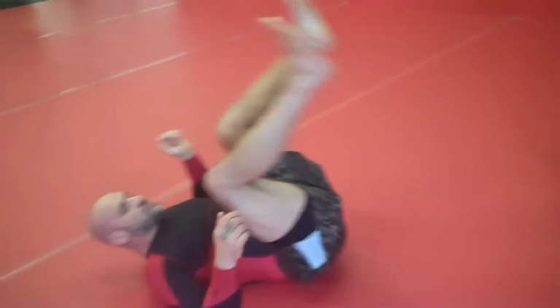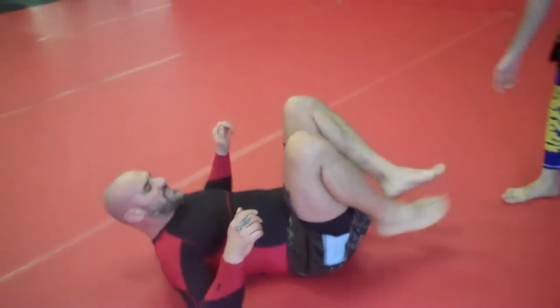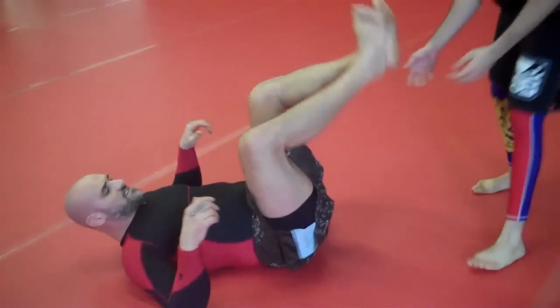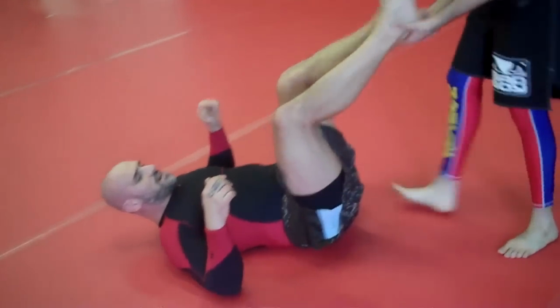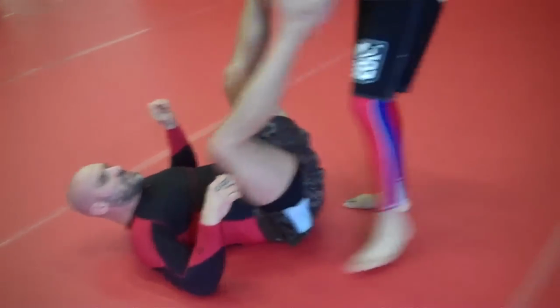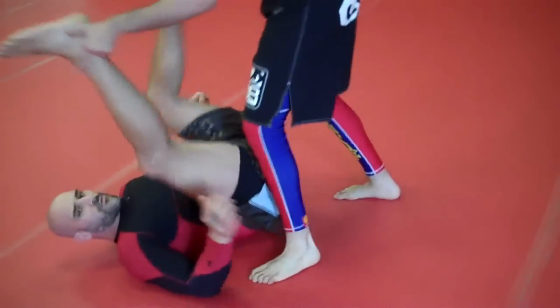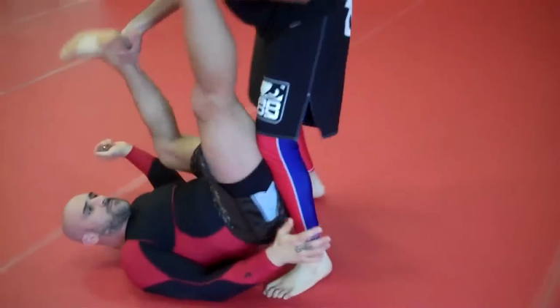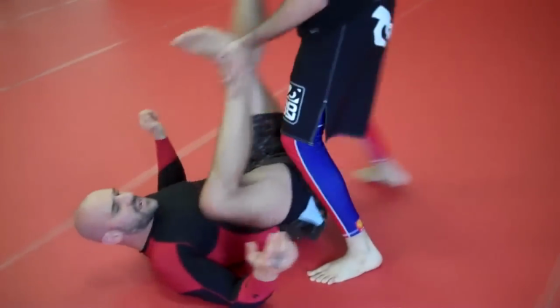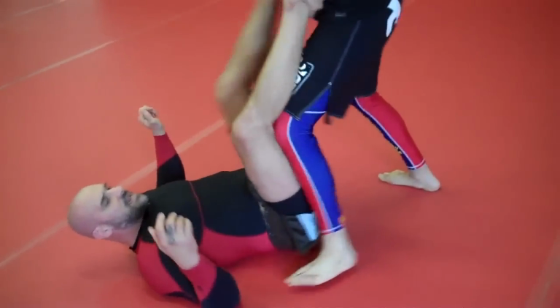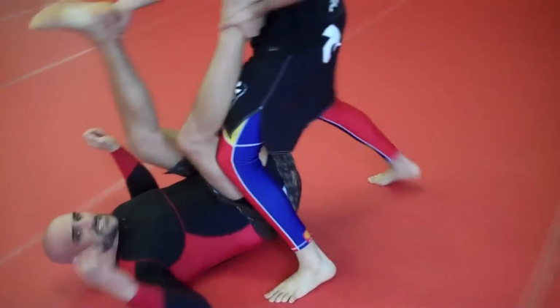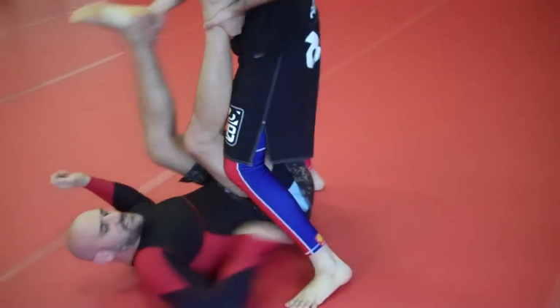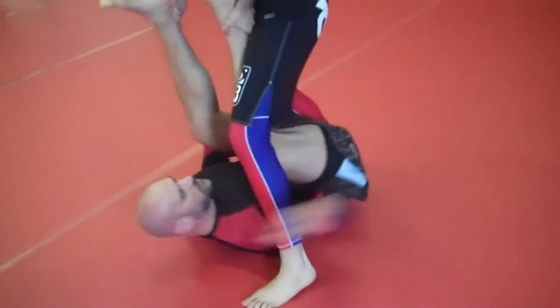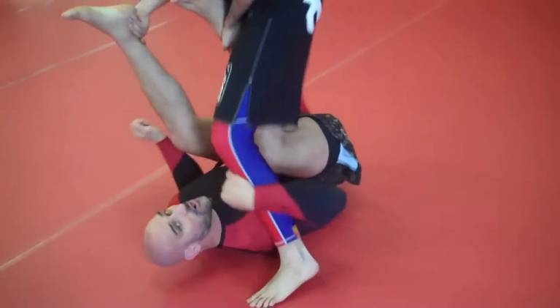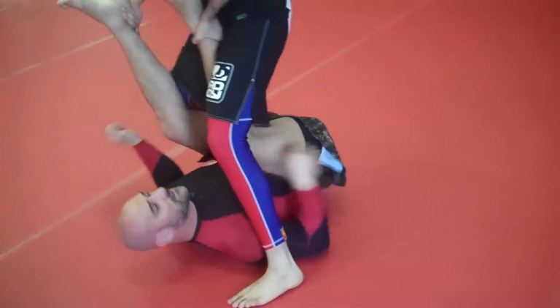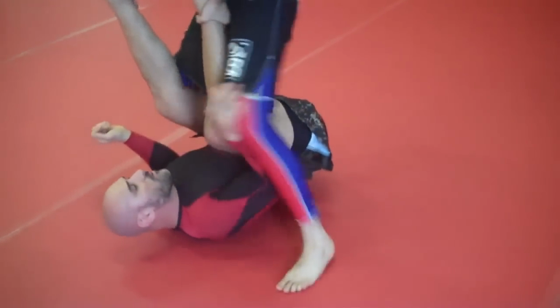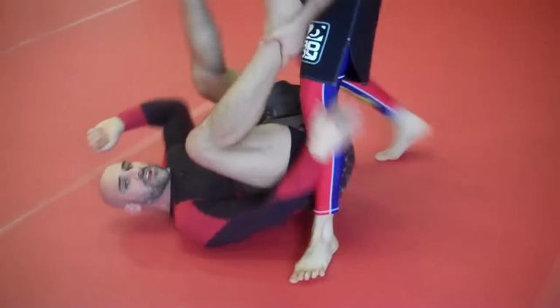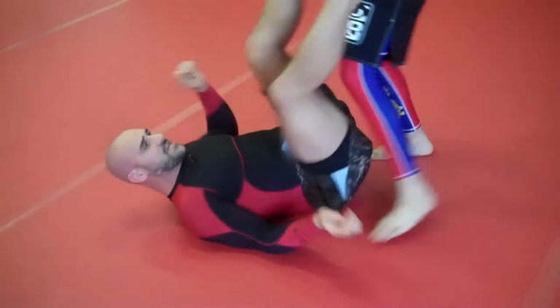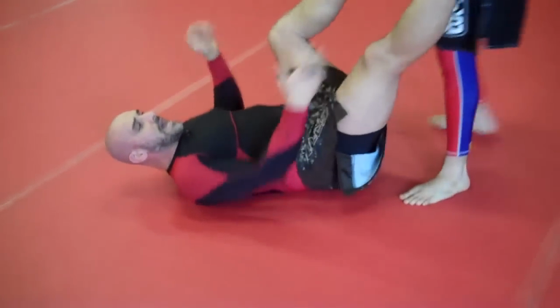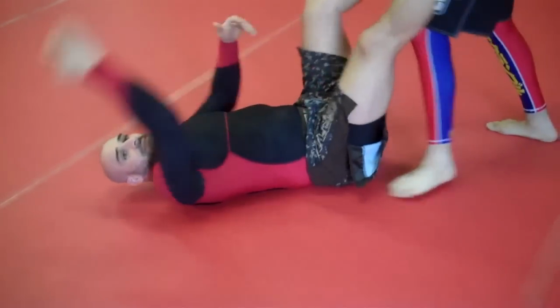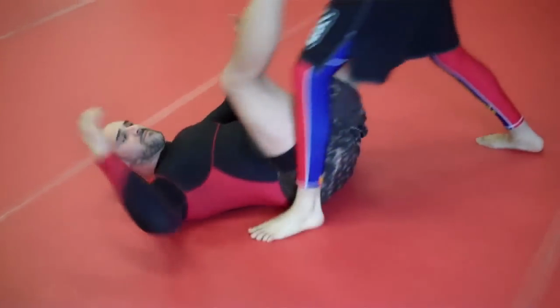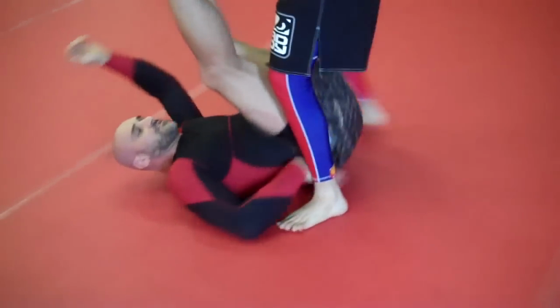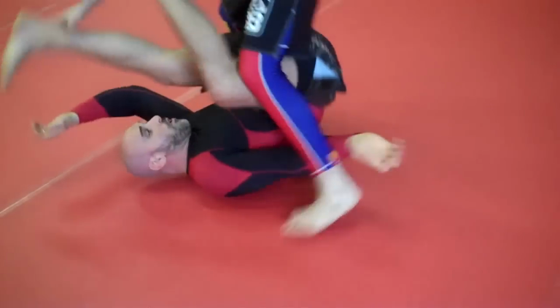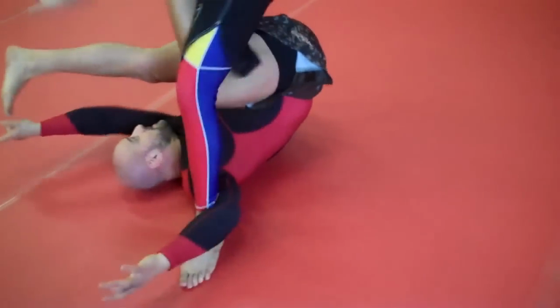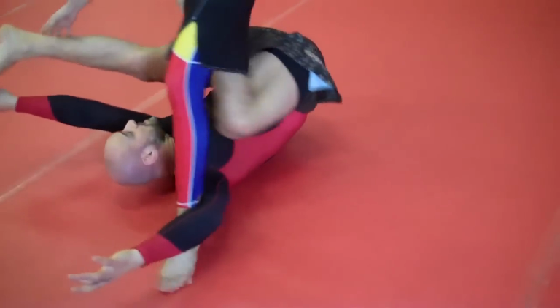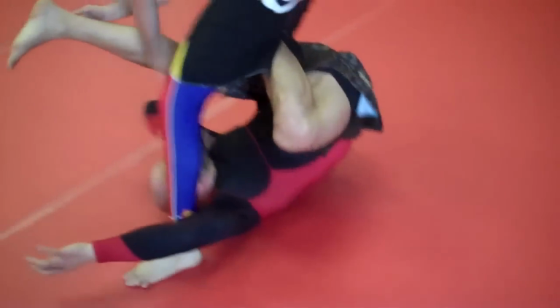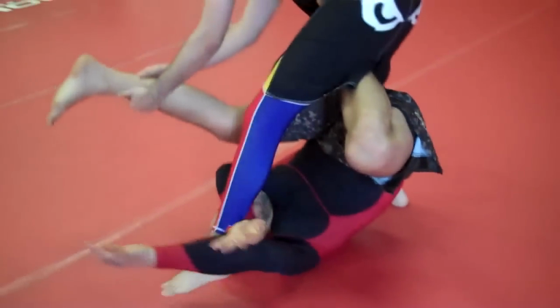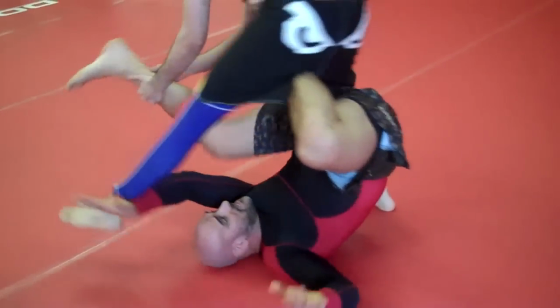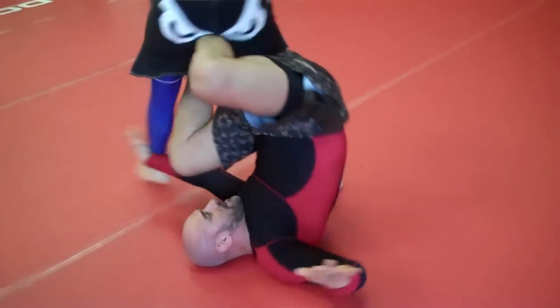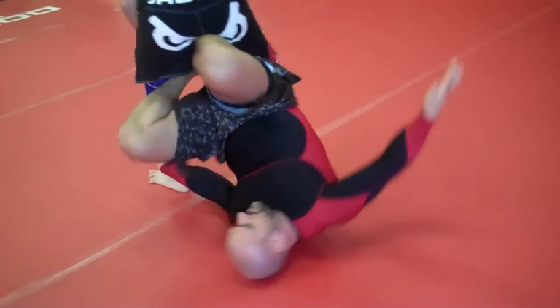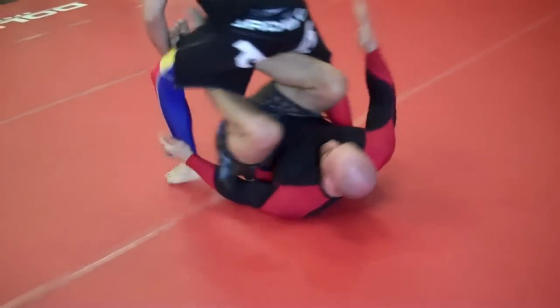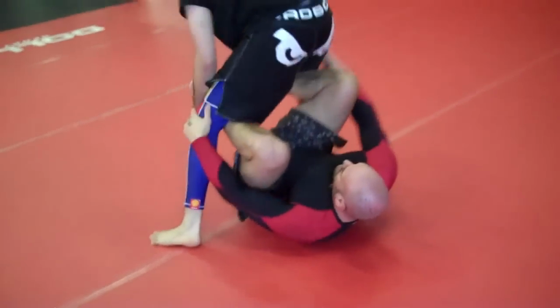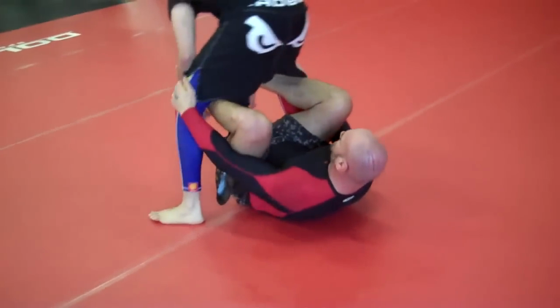So again, the keys to that one: me completely fighting. The mistake is people trying to hook, where I'm not hooking. I'm letting him get thrown, and this one continues to go back — and that's how I get to this position.